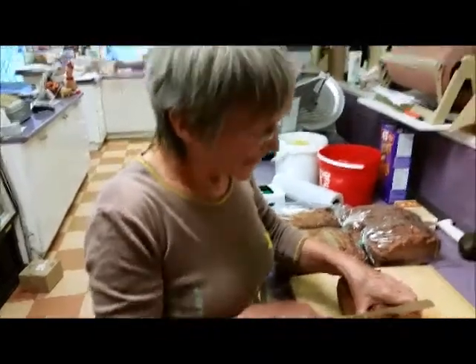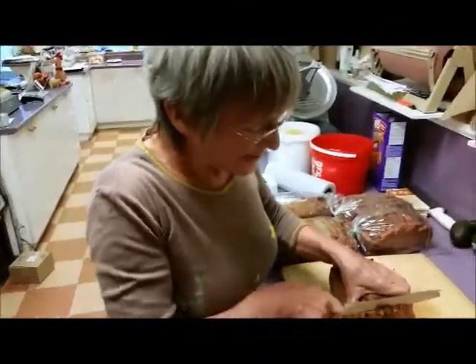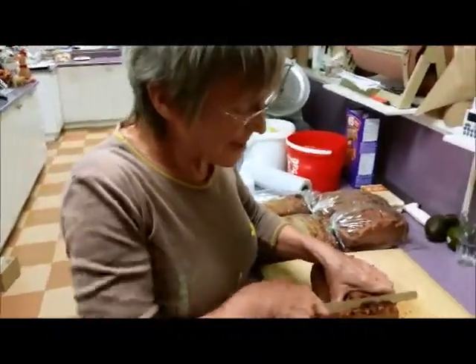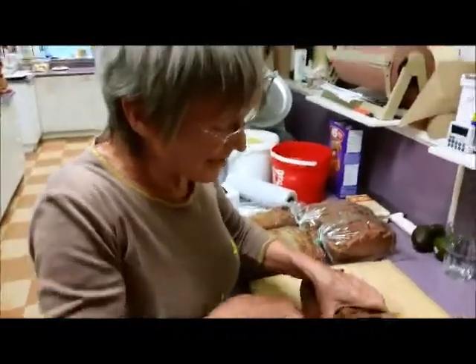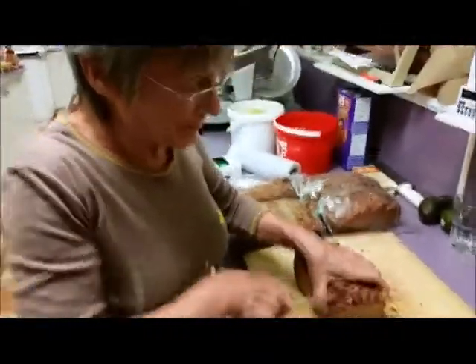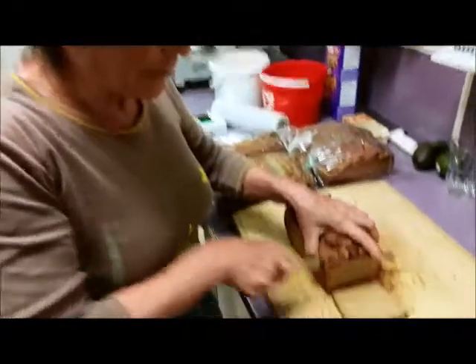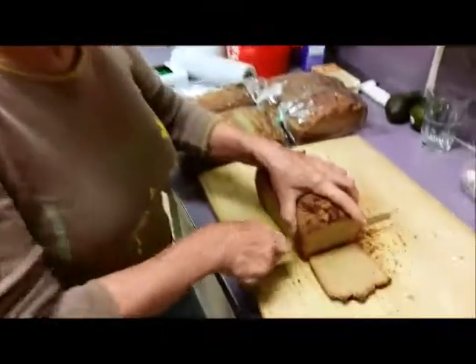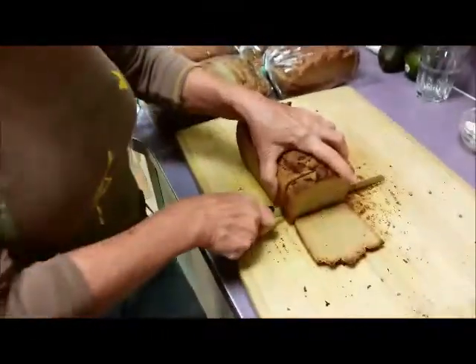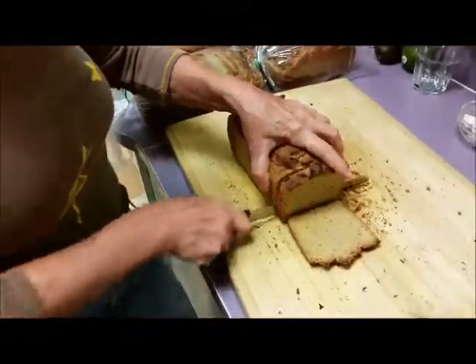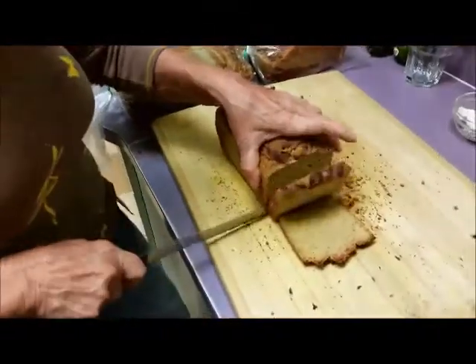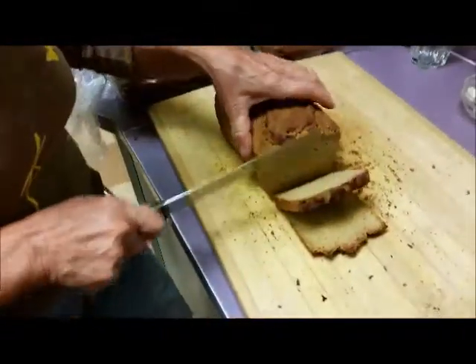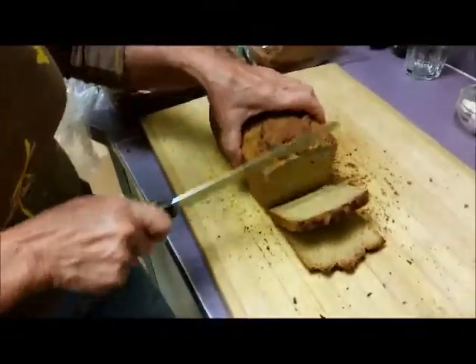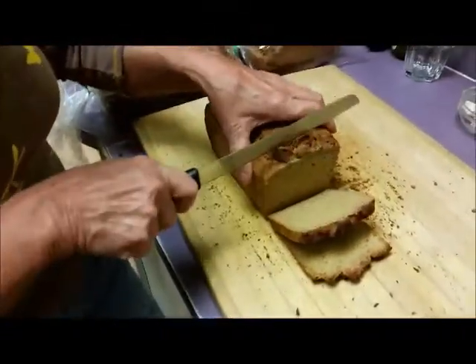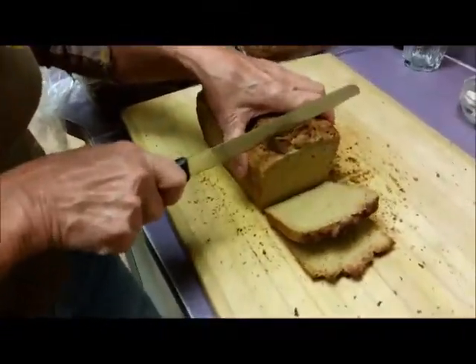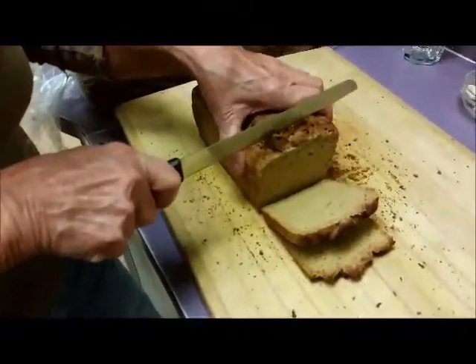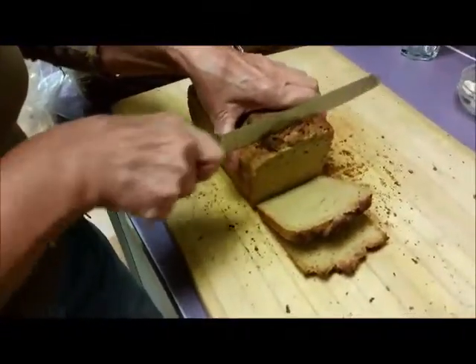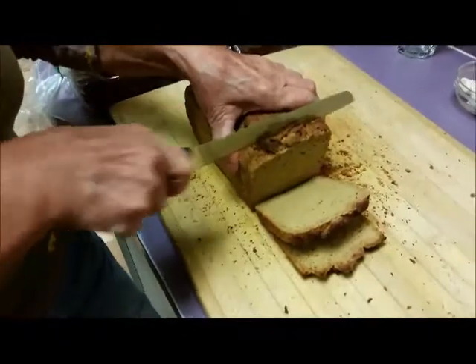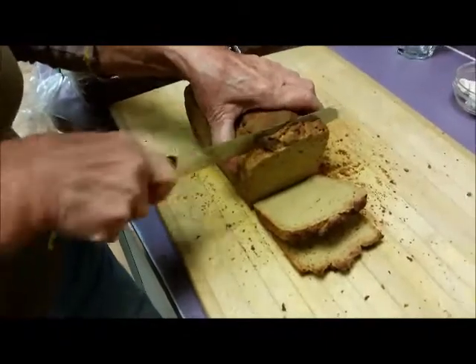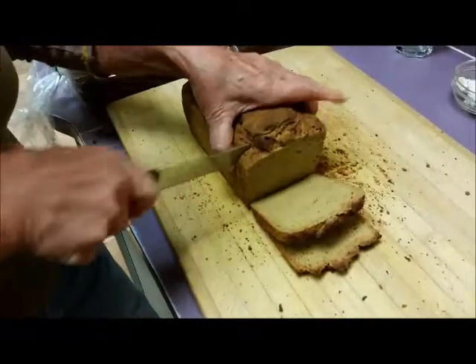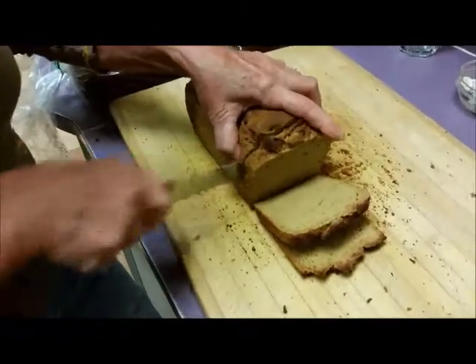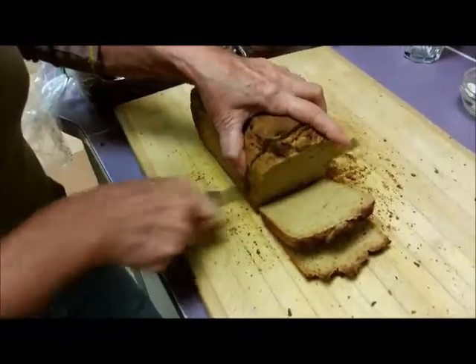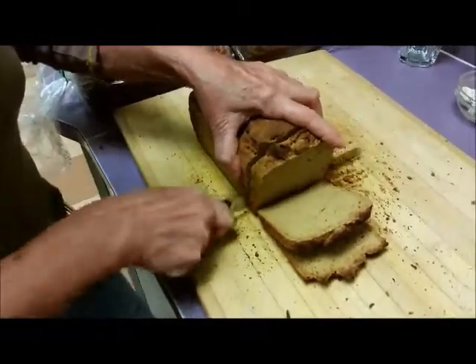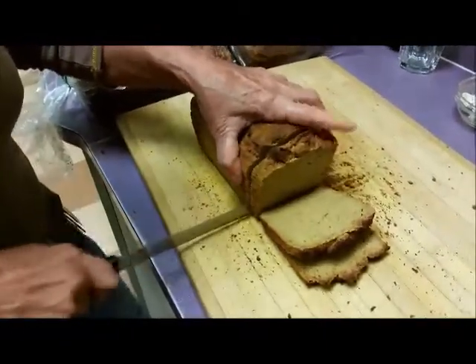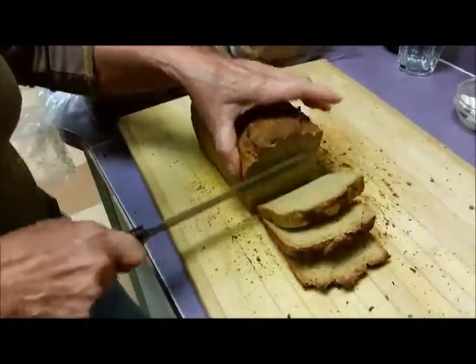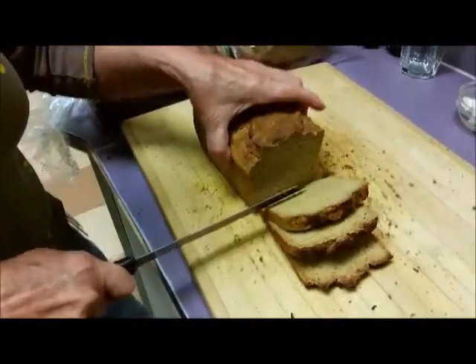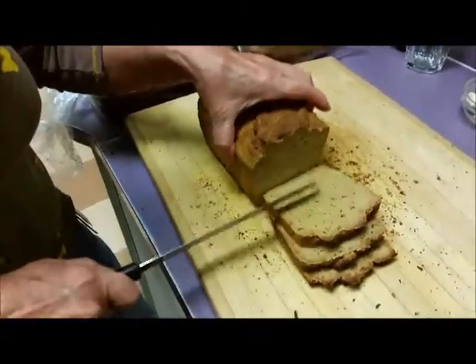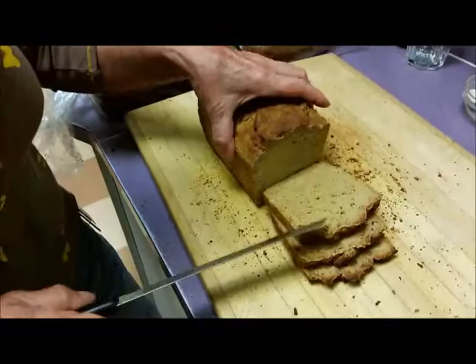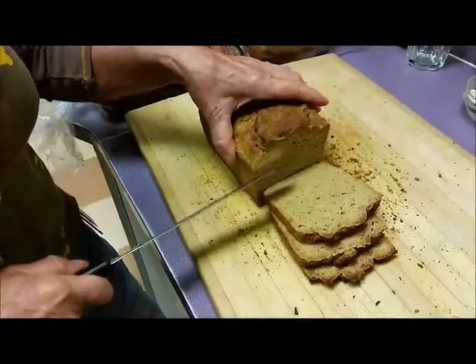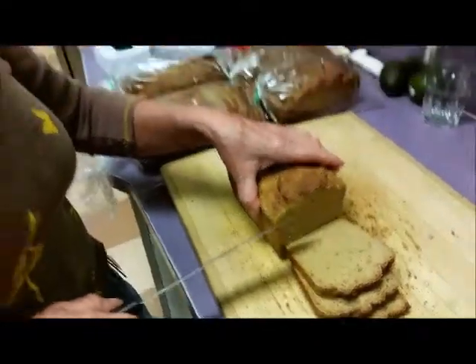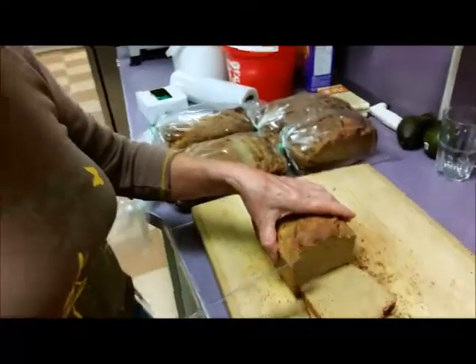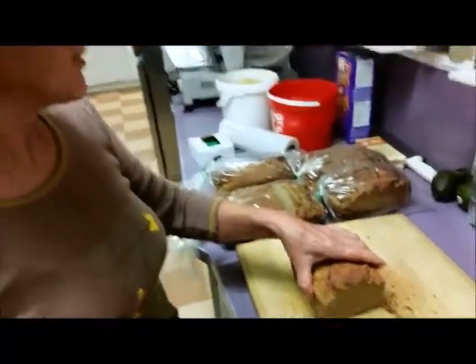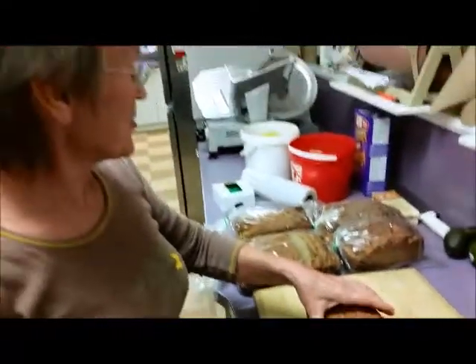Alright, here I am slicing up some gluten free bread that Vicky made this afternoon. It's a beautiful gluten free bread — it has a nice light crumb and it's not heavy like some breads, and it doesn't fall apart like a lot of the ones that you buy in the store.